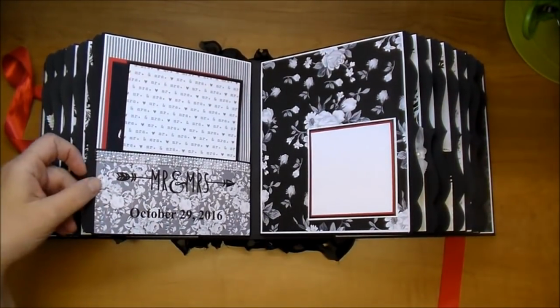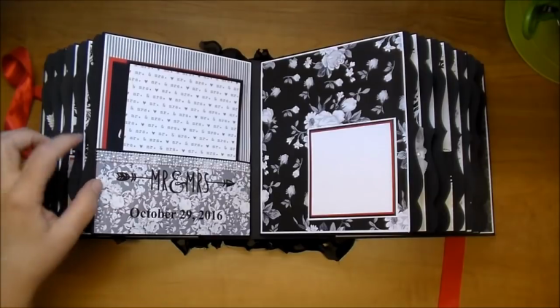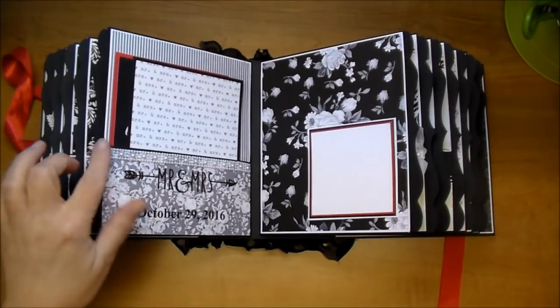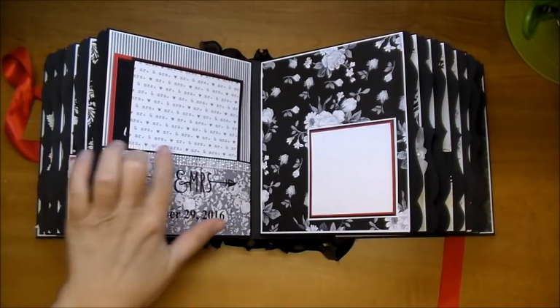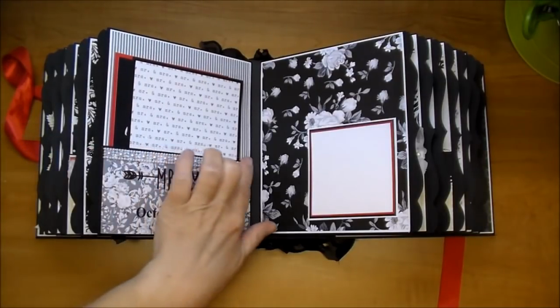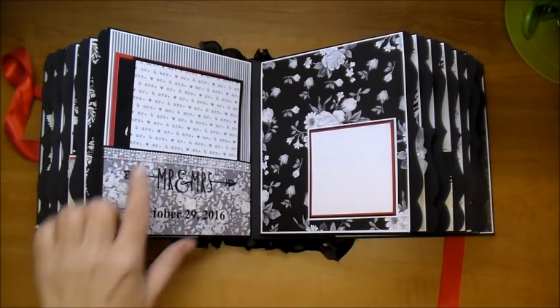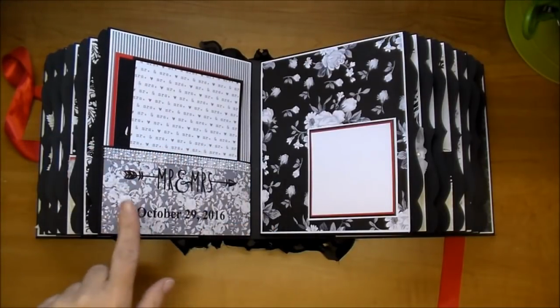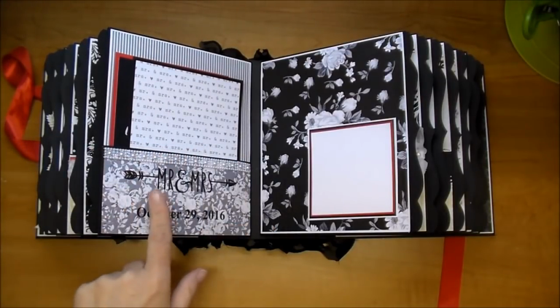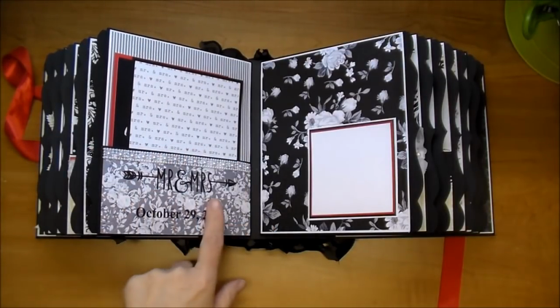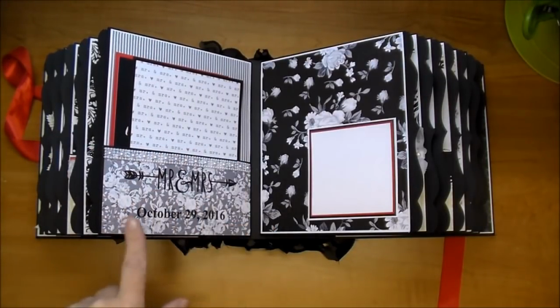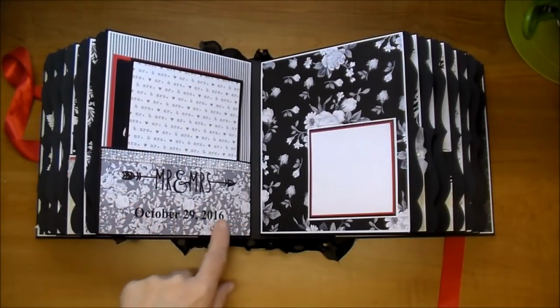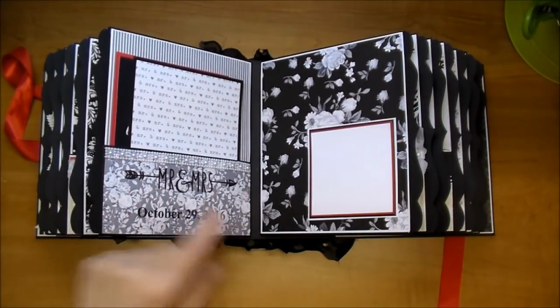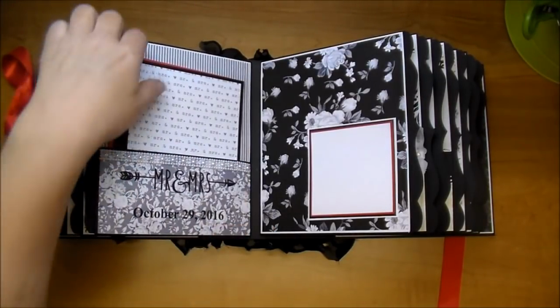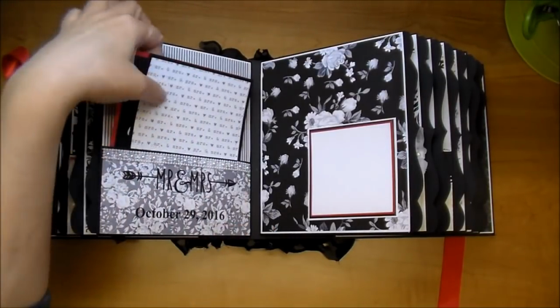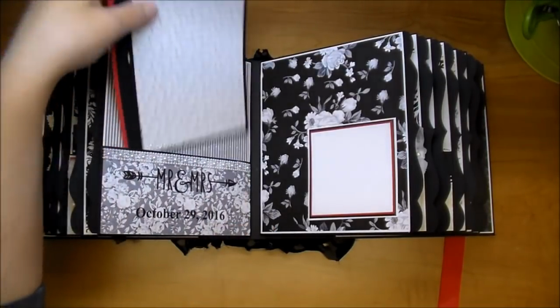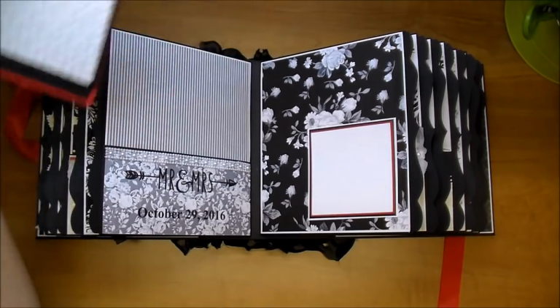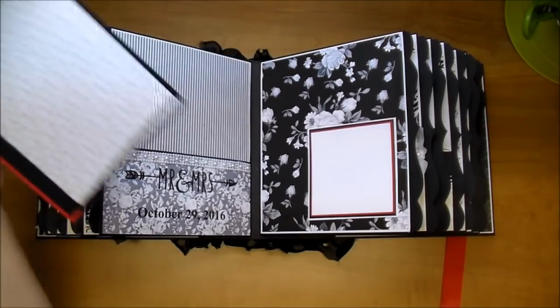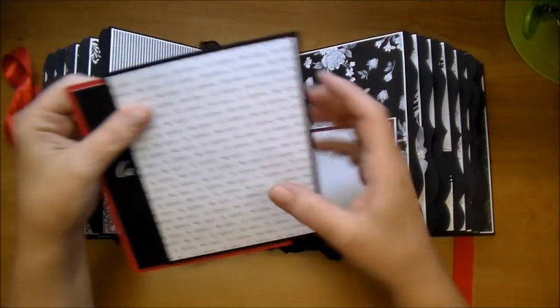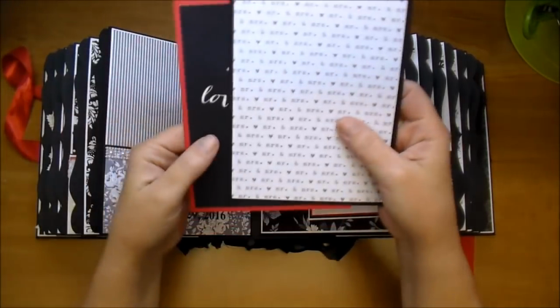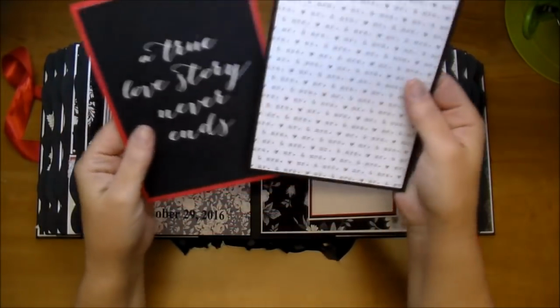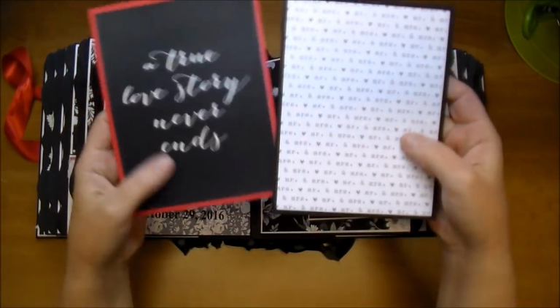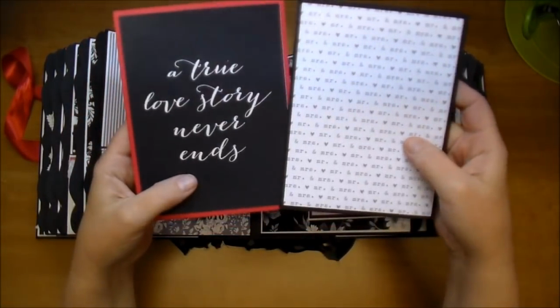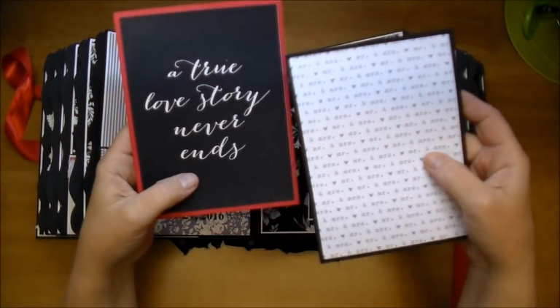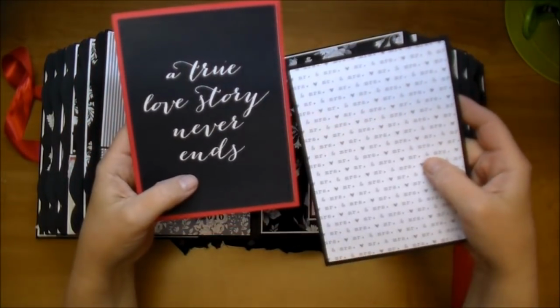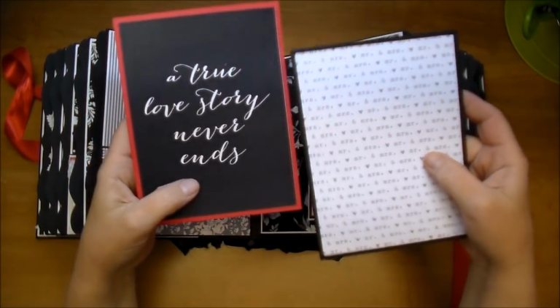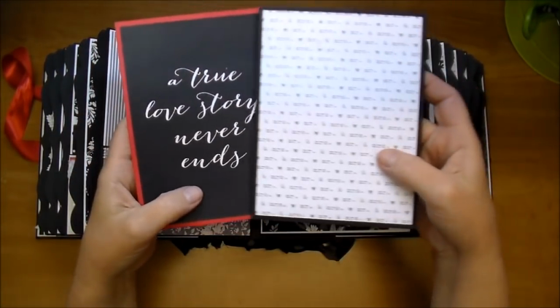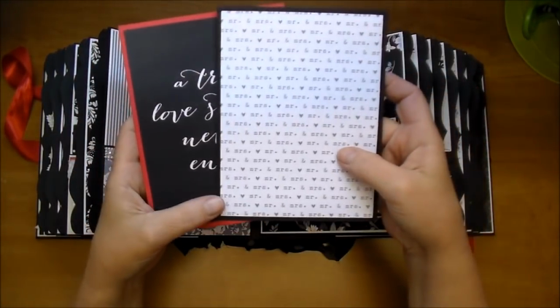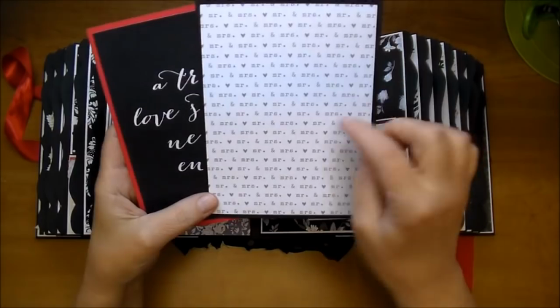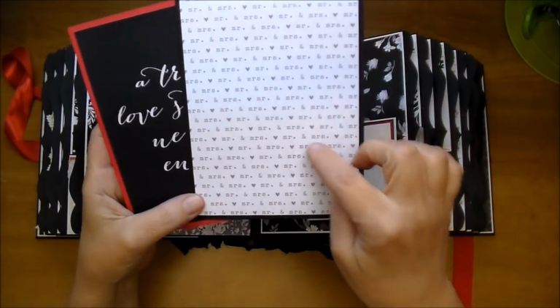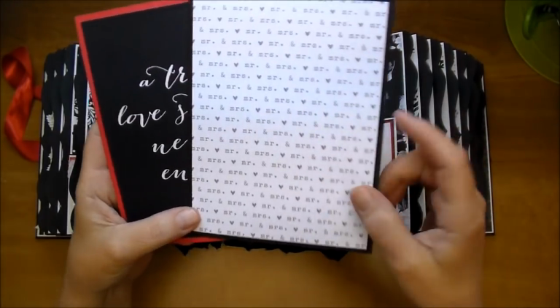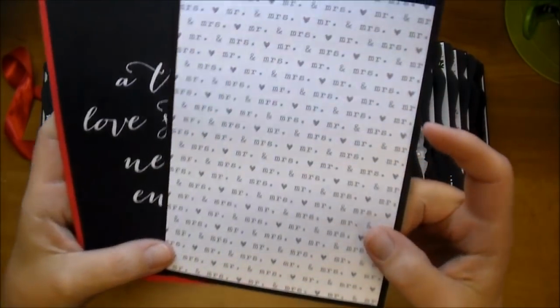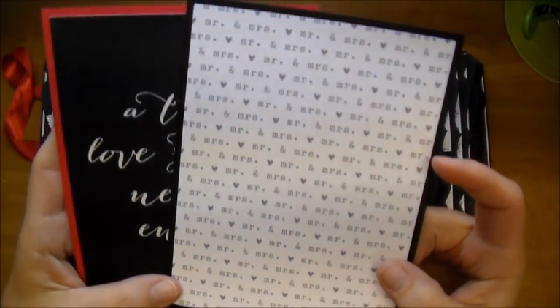On this side, I added this gorgeous flatback trim, the Mr. and Mrs., and the wedding date. Here are the journaling cards — it says 'a true love story never ends,' and I love this here.